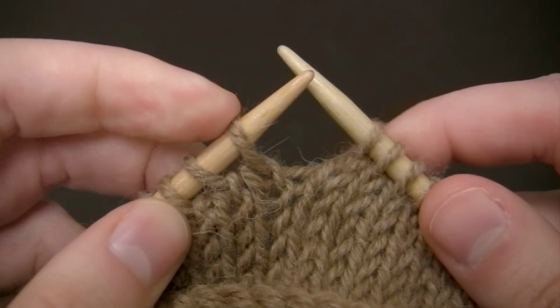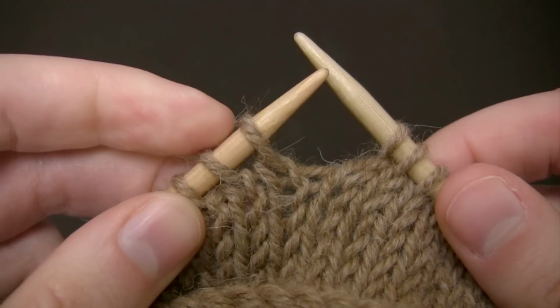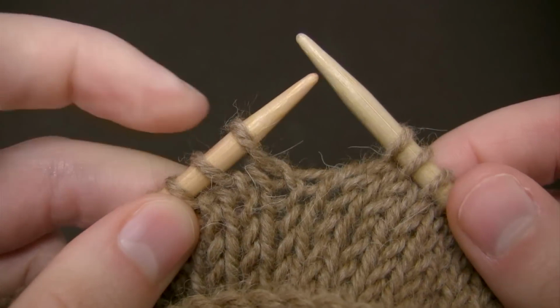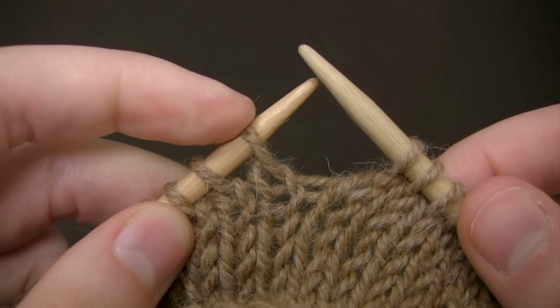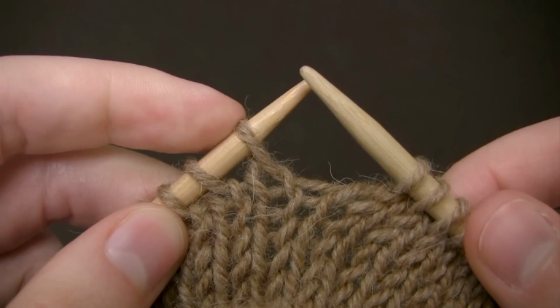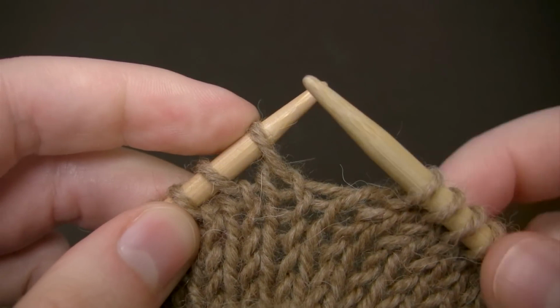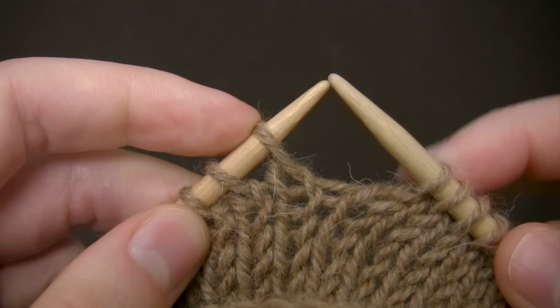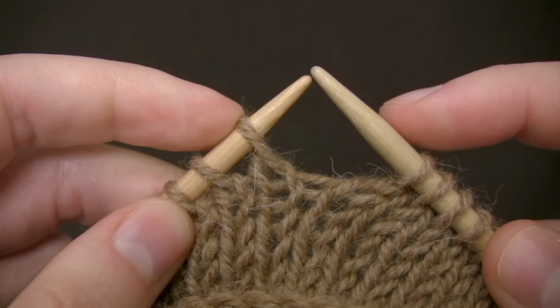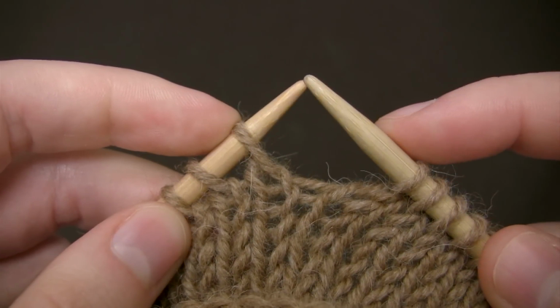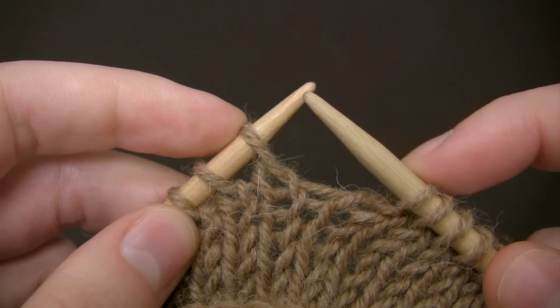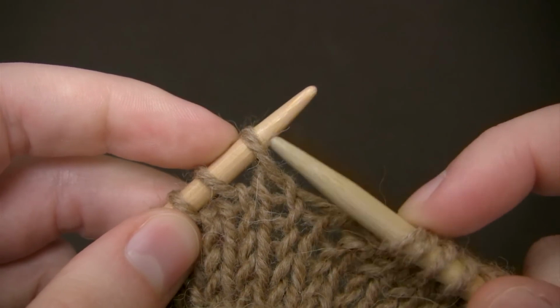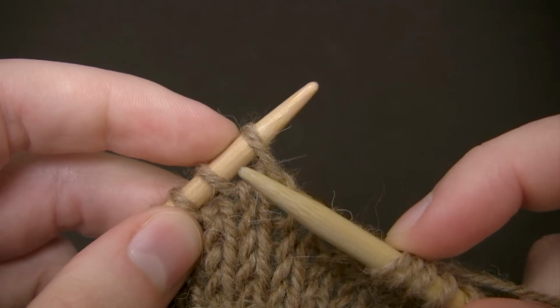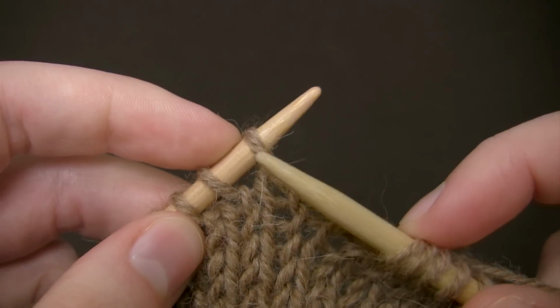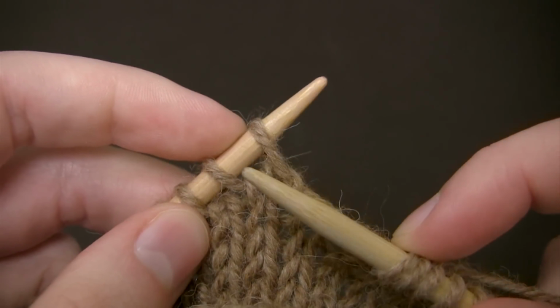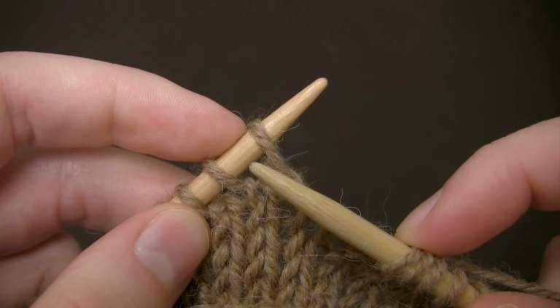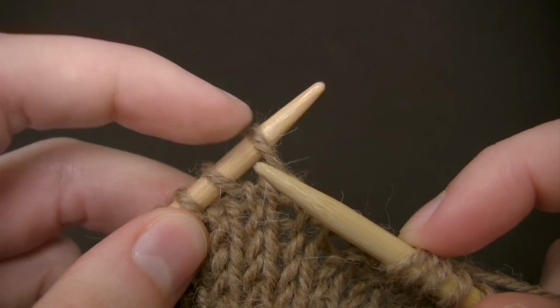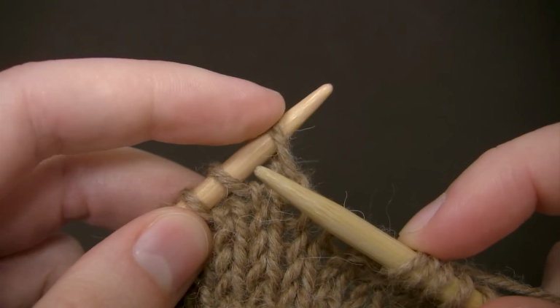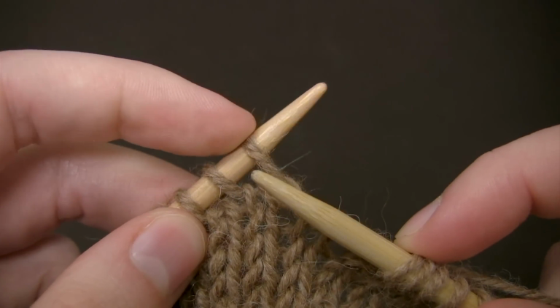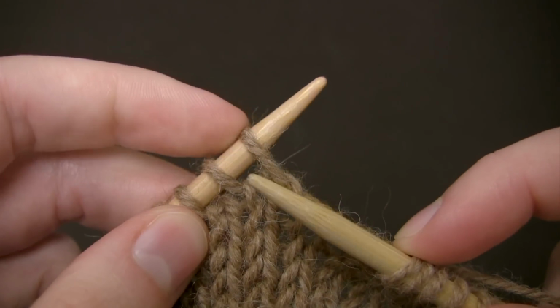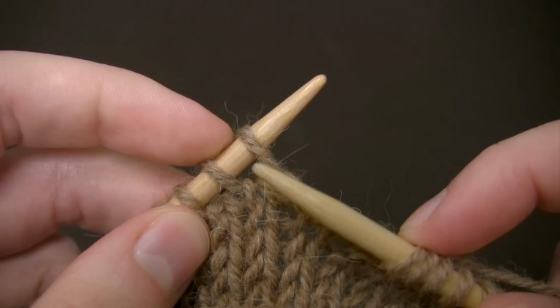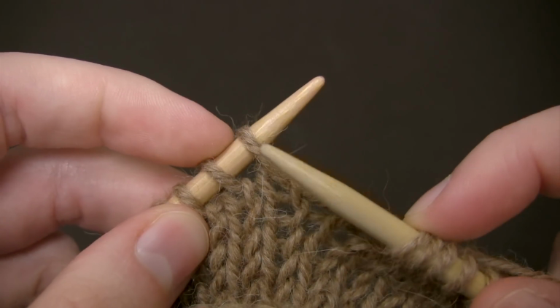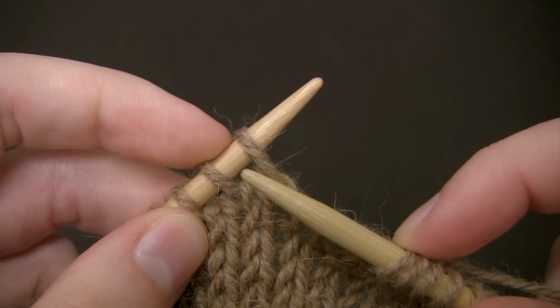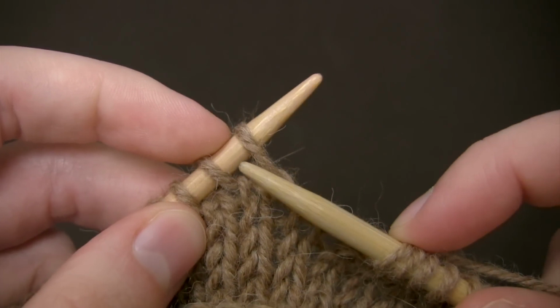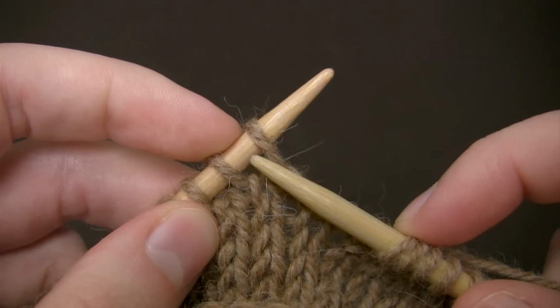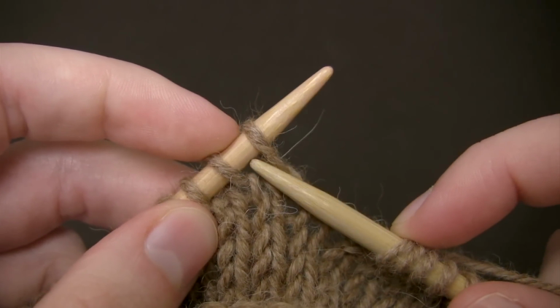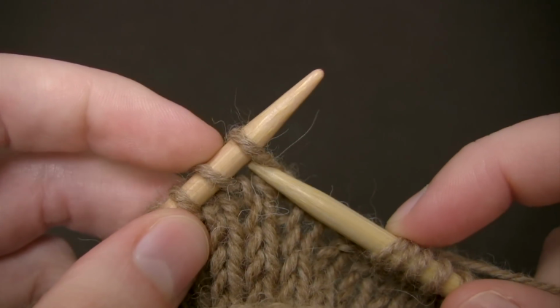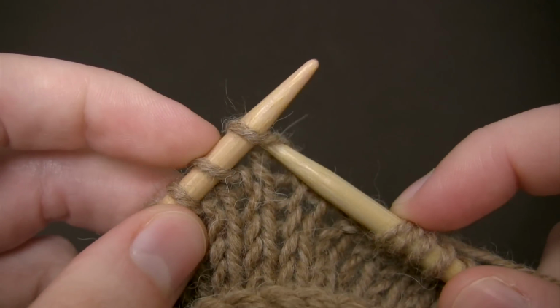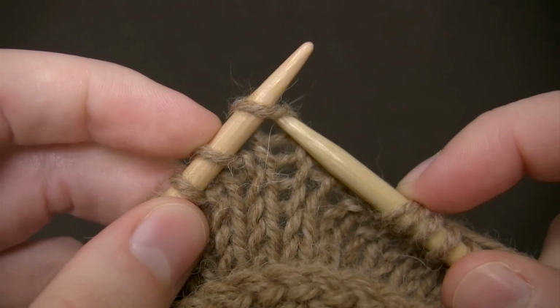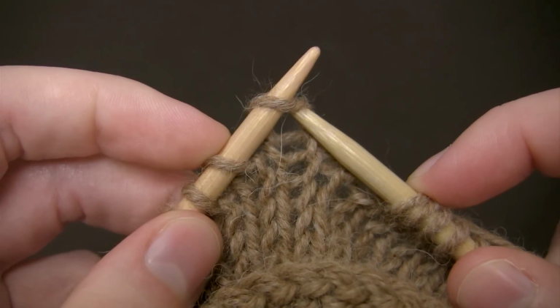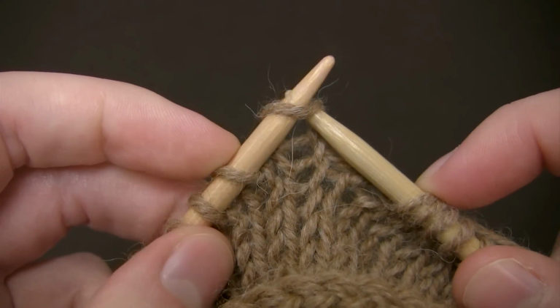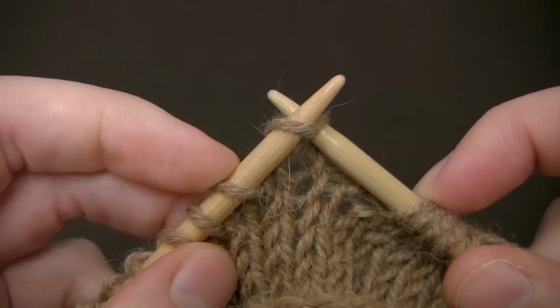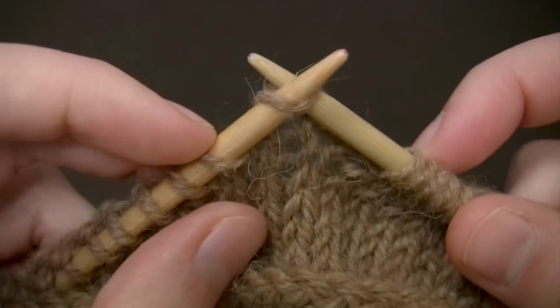To knit a stitch, I take the tip of my right needle and insert it into the next stitch on my left needle, going from left to right through the front of the loop.